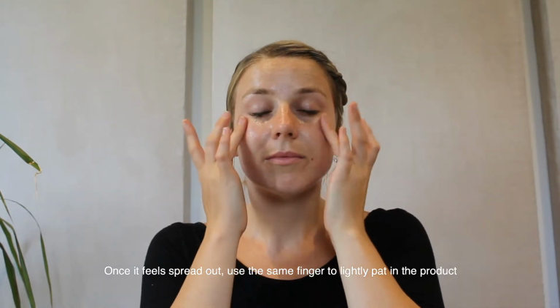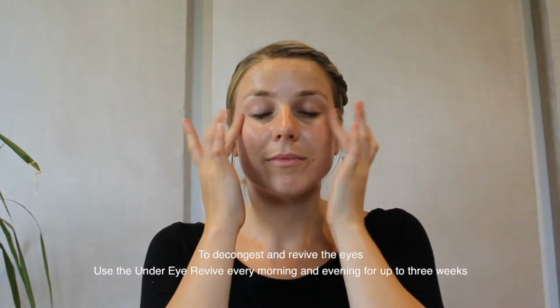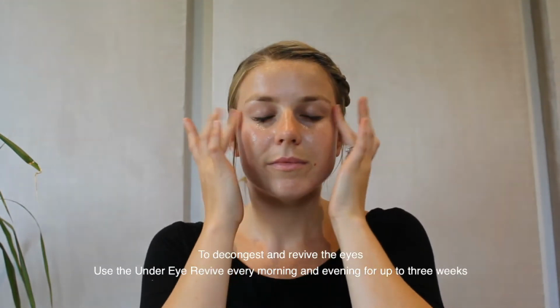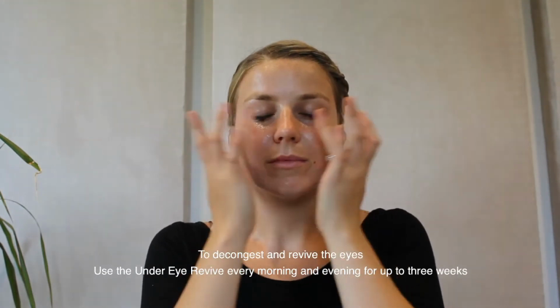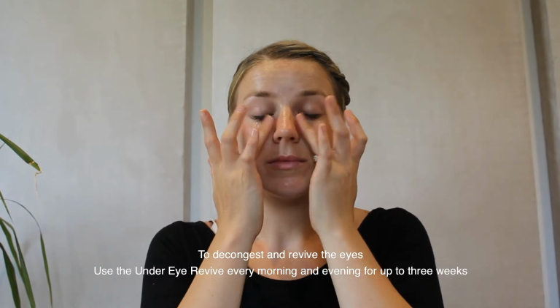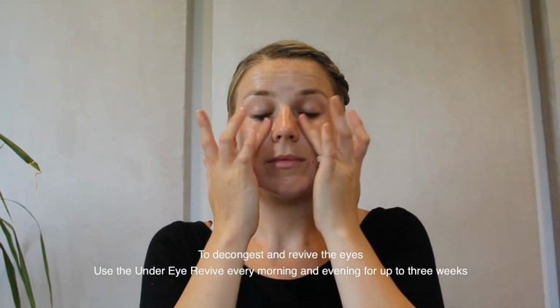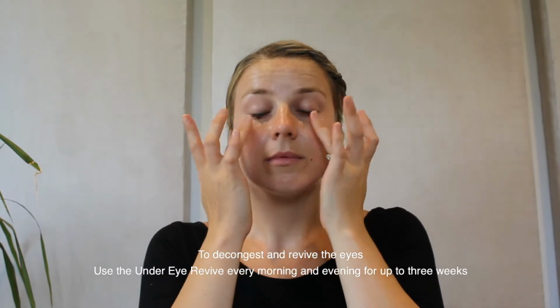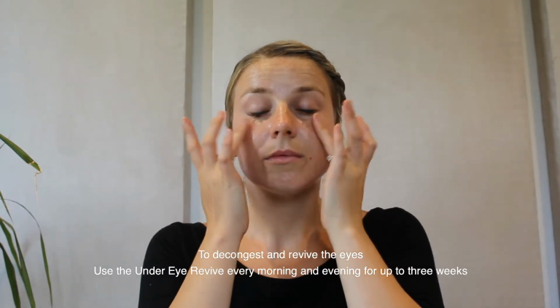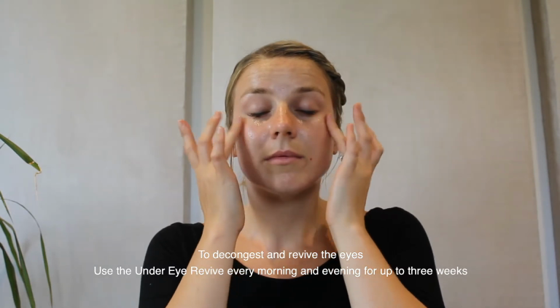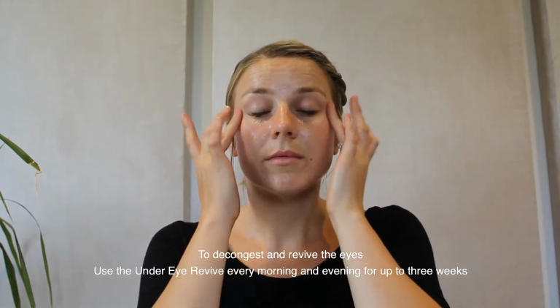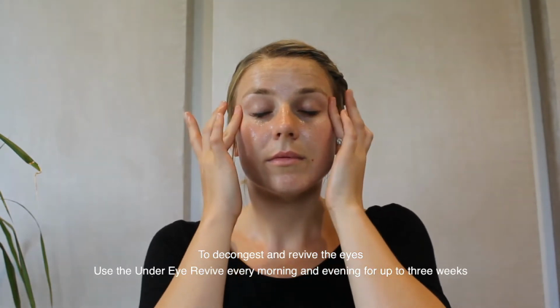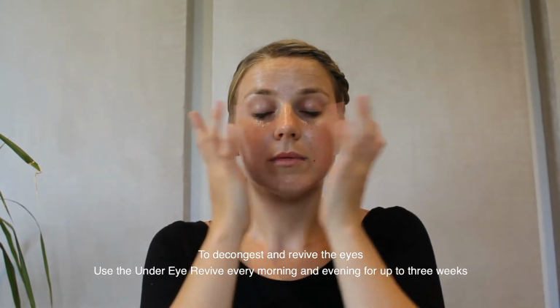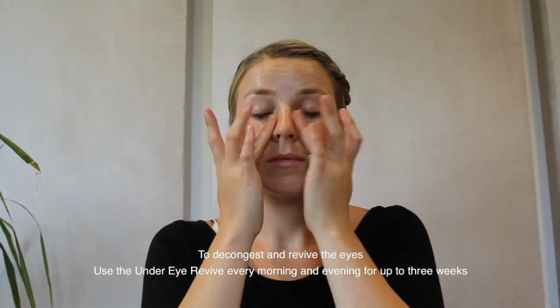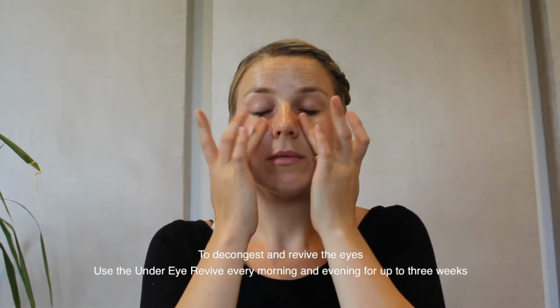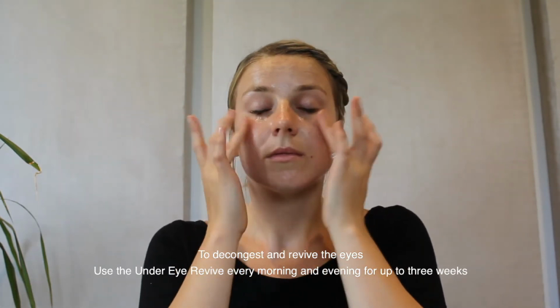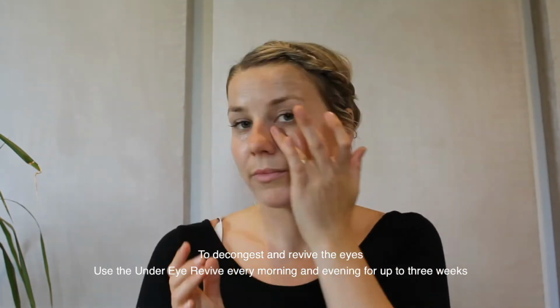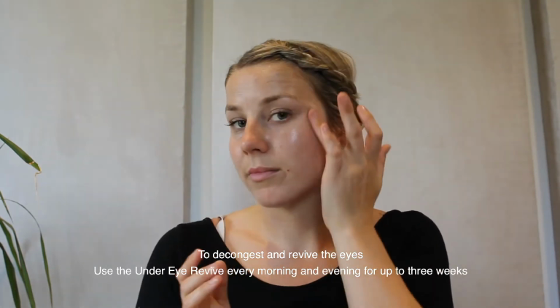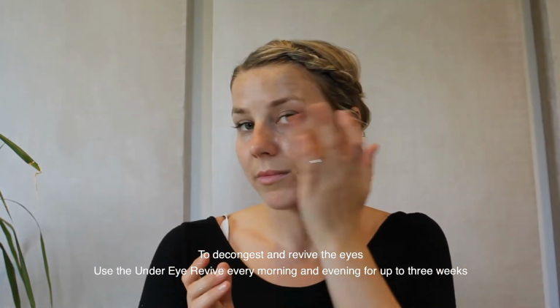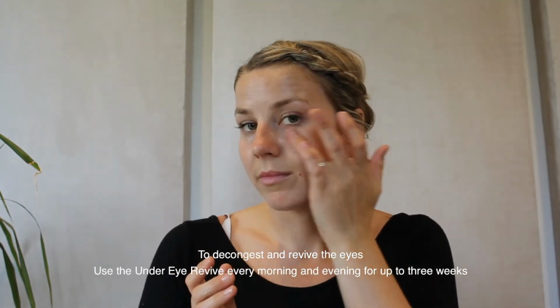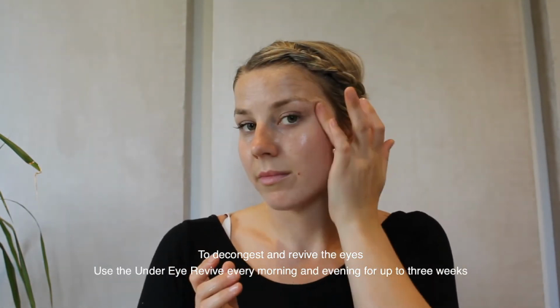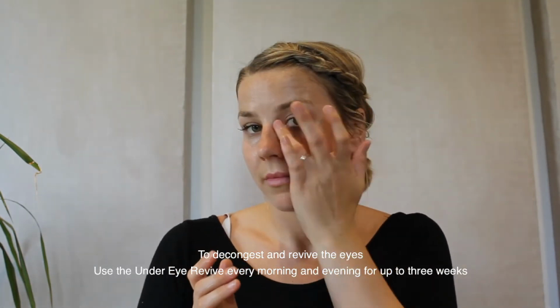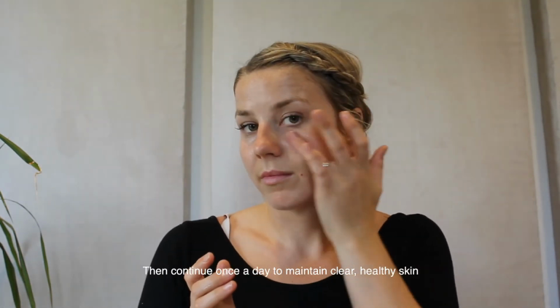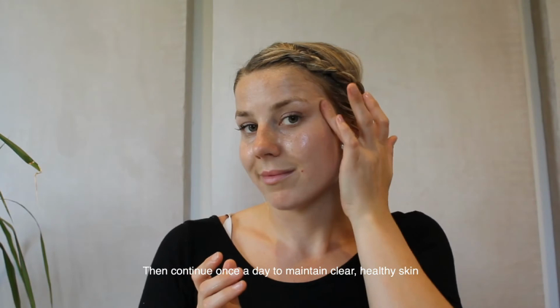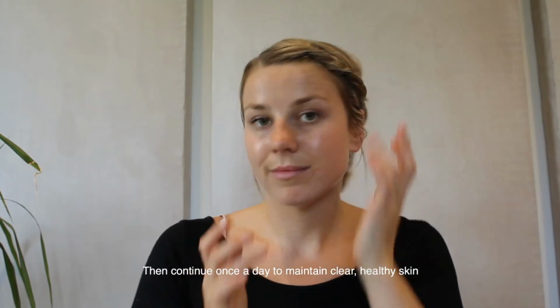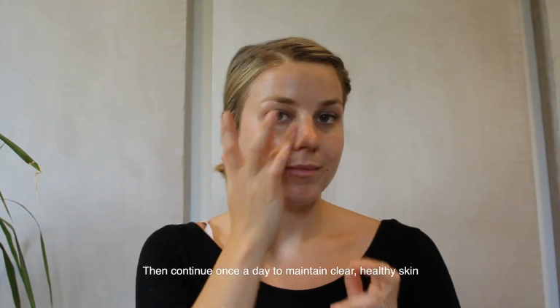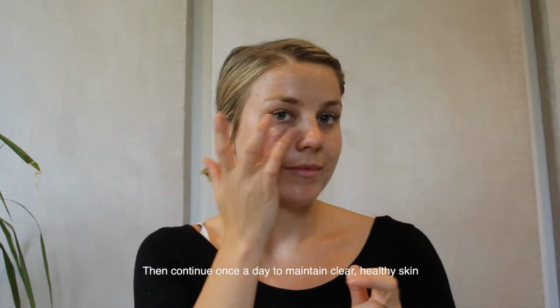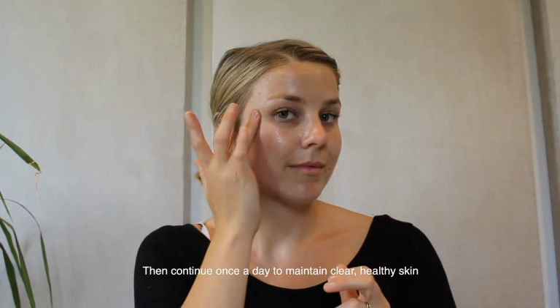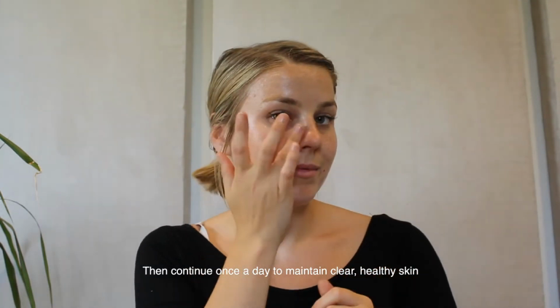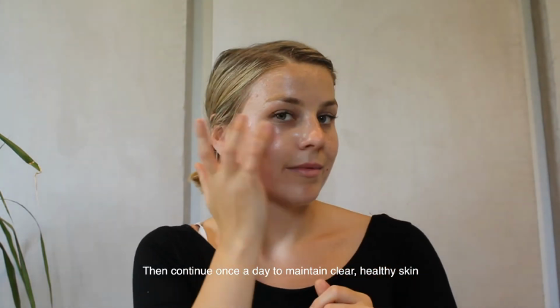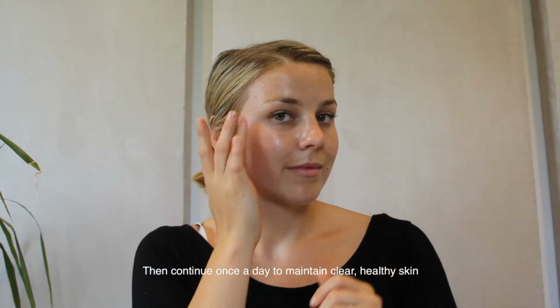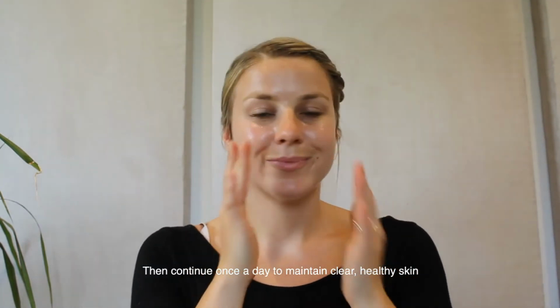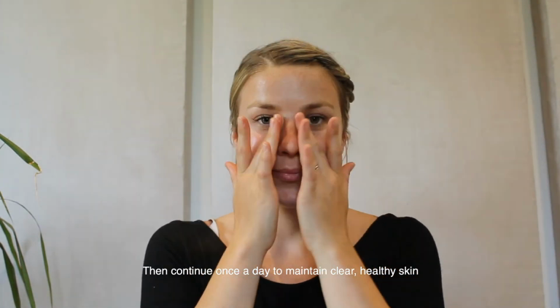To decongest and revive the eyes, use the Under Eye Revive every morning and evening for up to three weeks, then continue once a day to maintain clear, healthy skin.